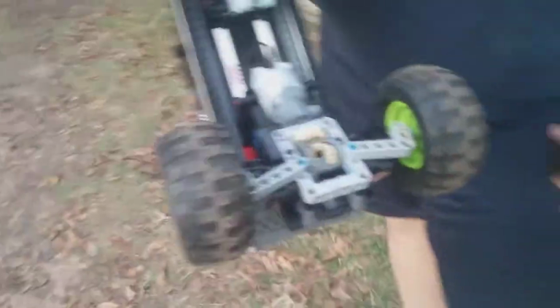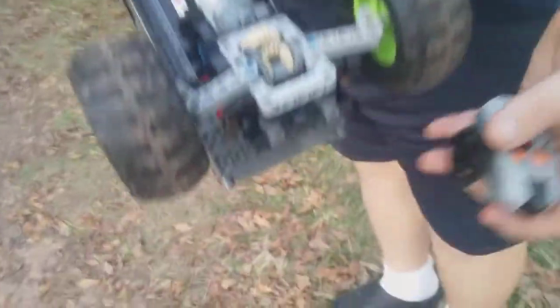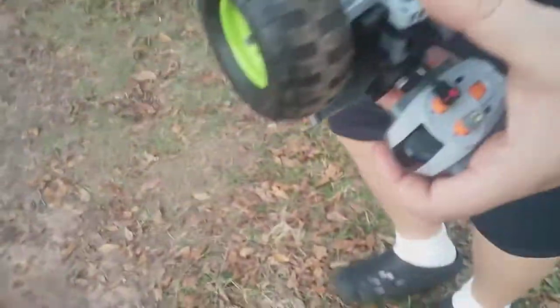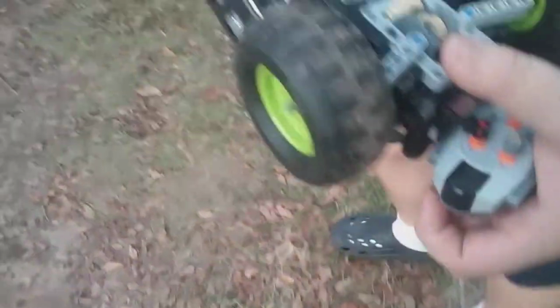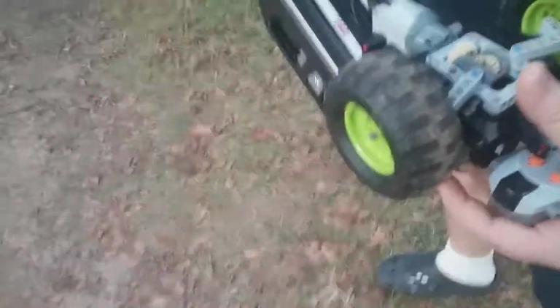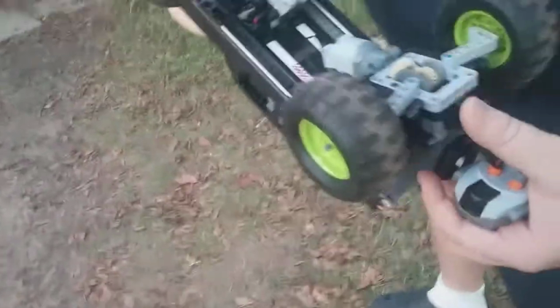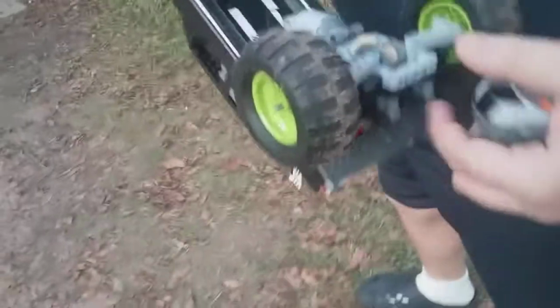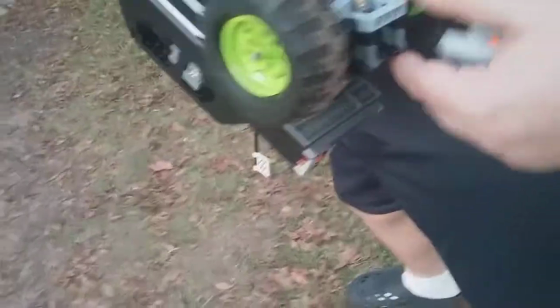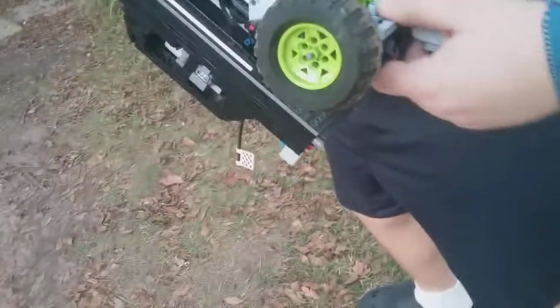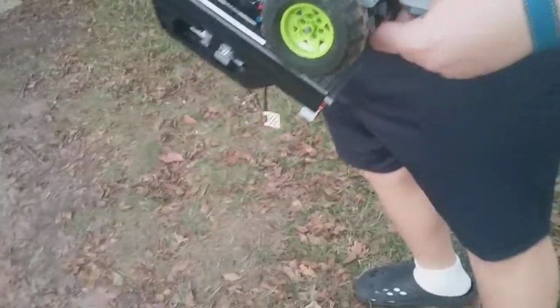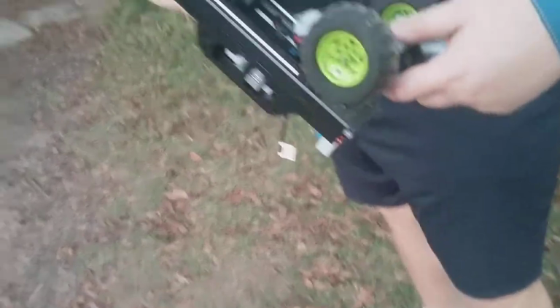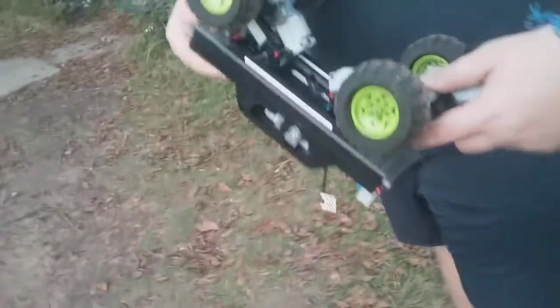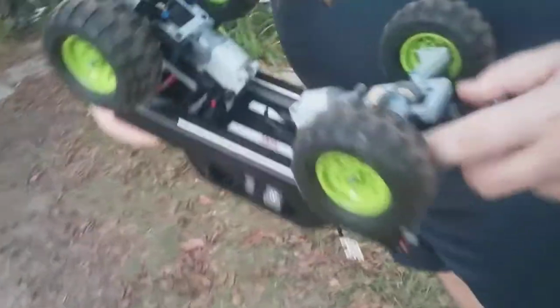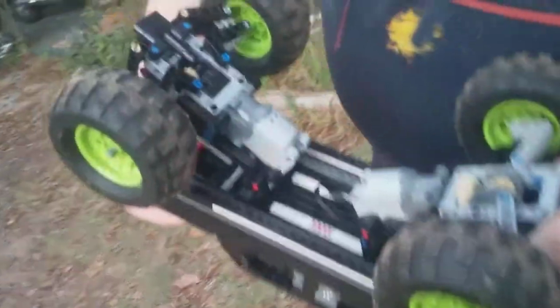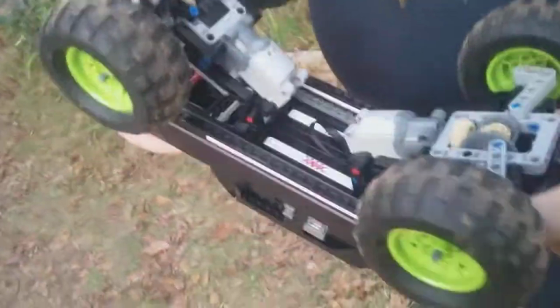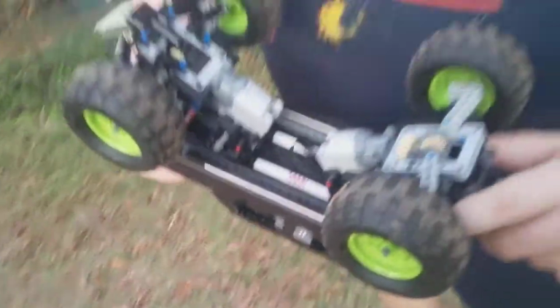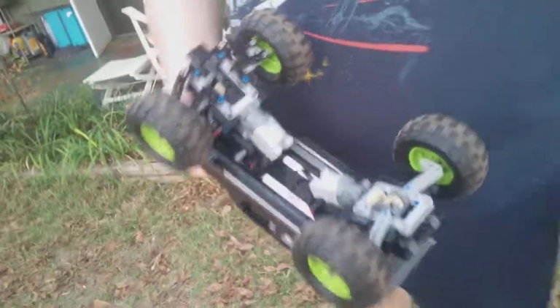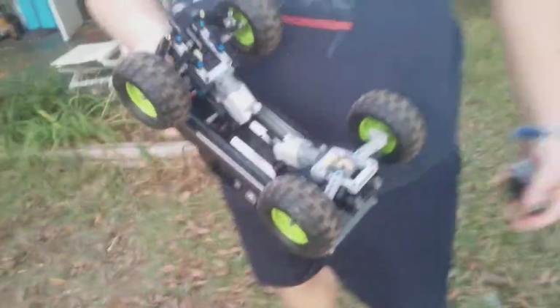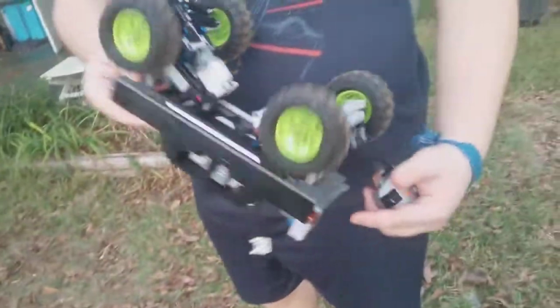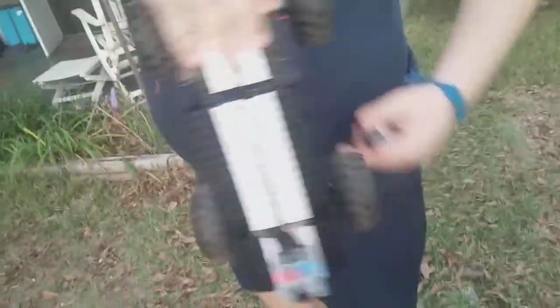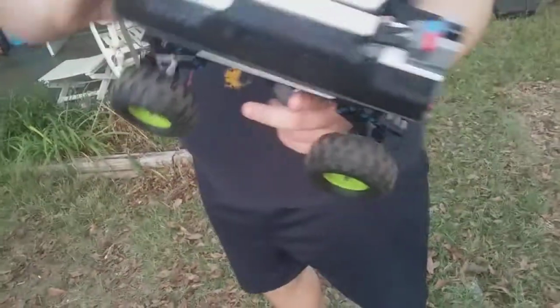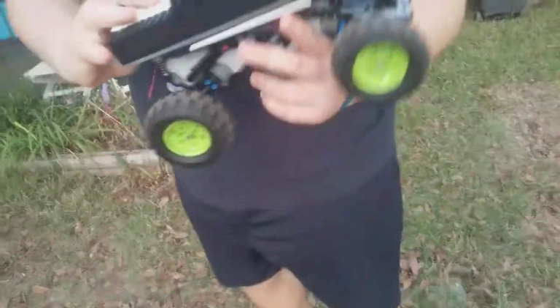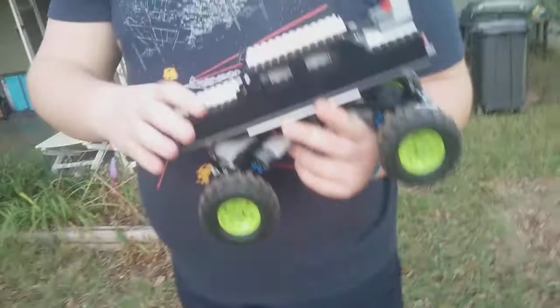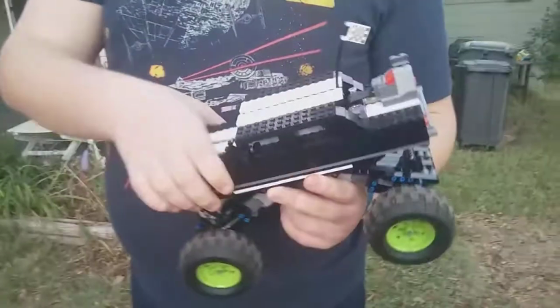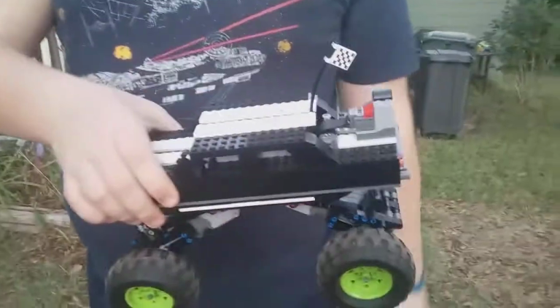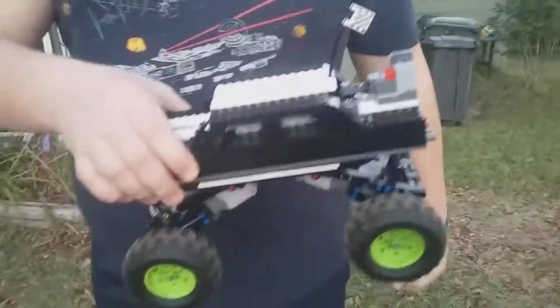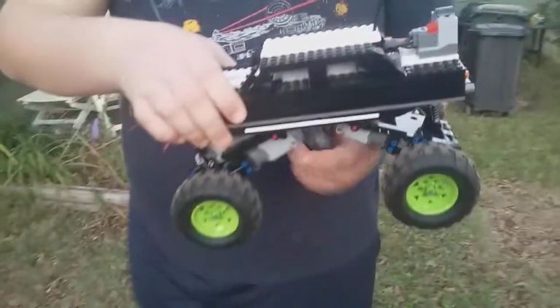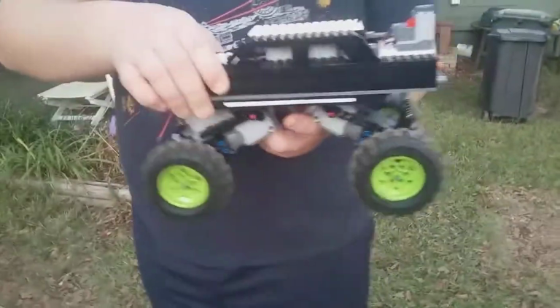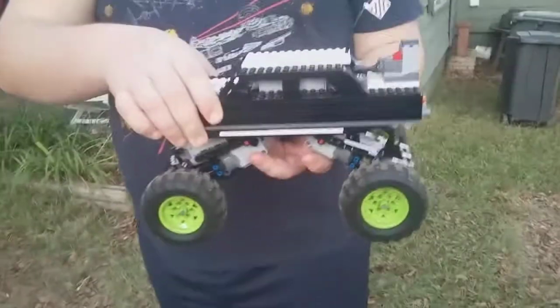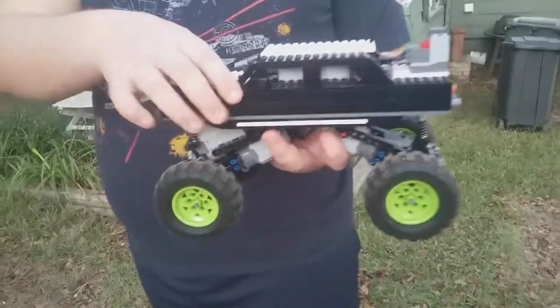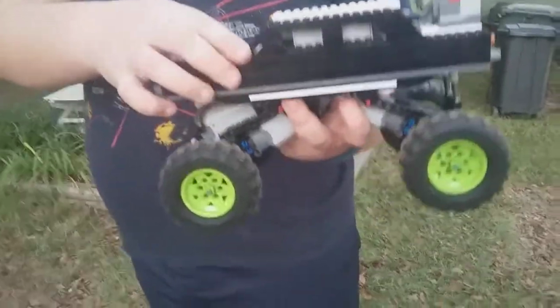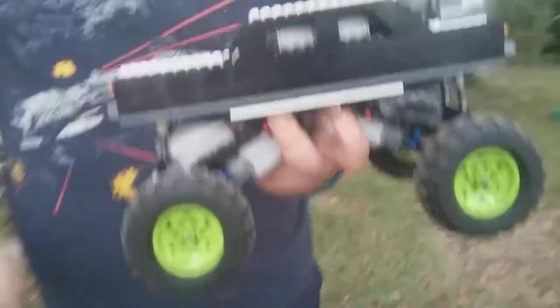How long did it take you to build it? This took... I've been working on it basically since my birthday, which was back in June, and this is November. So that kind of gives you an idea.